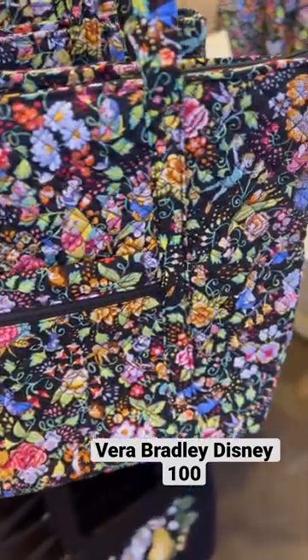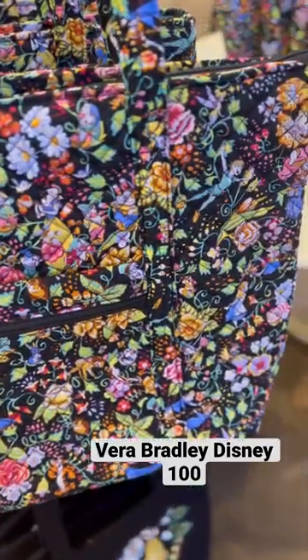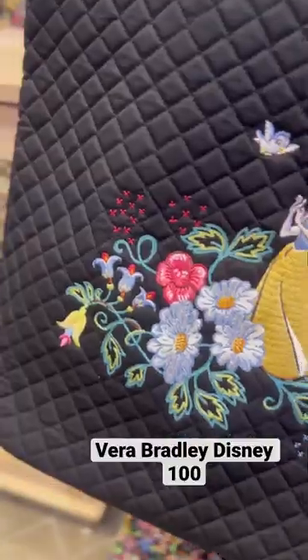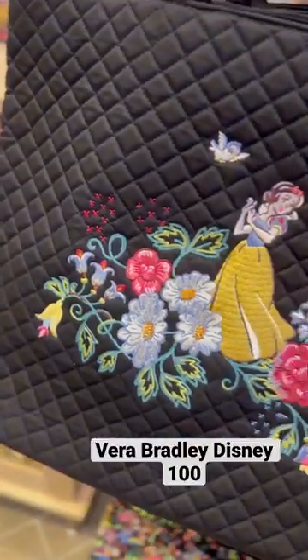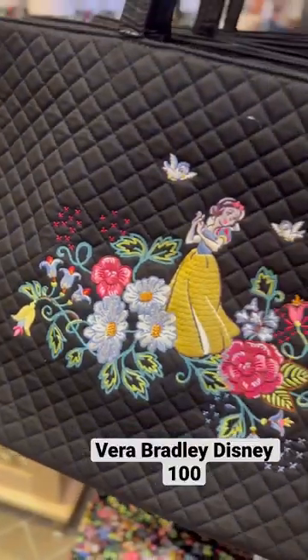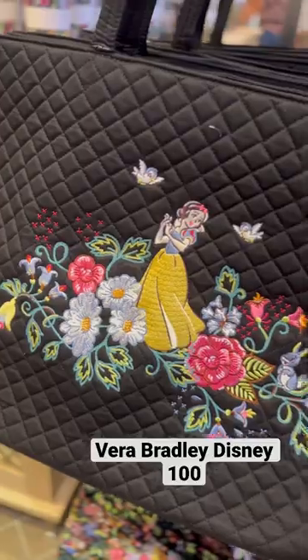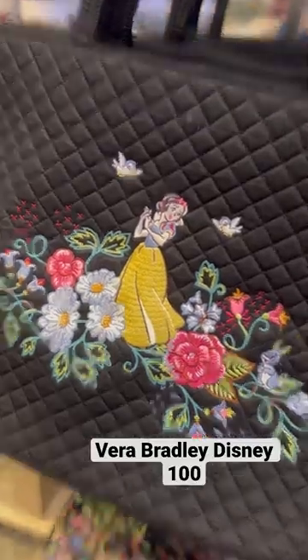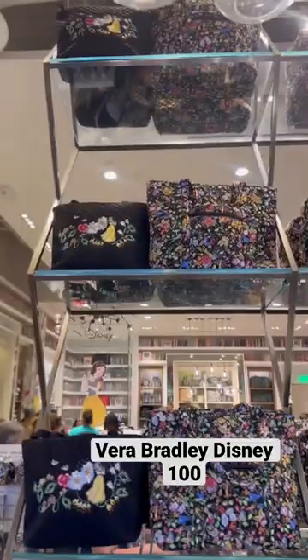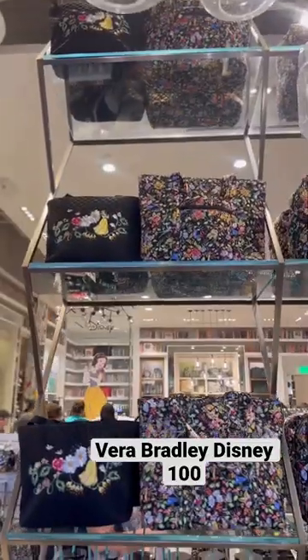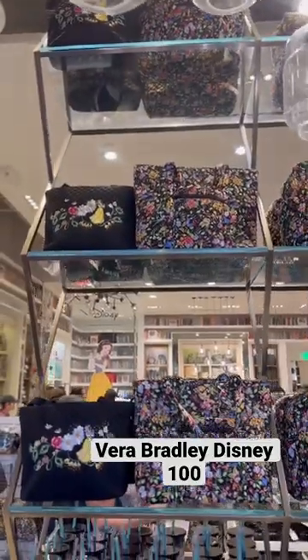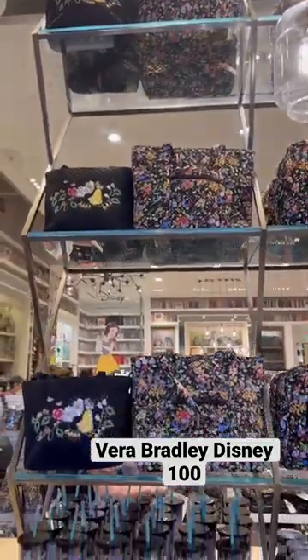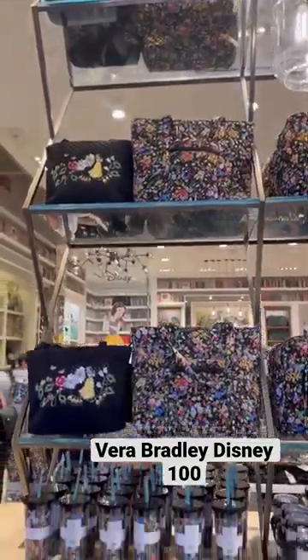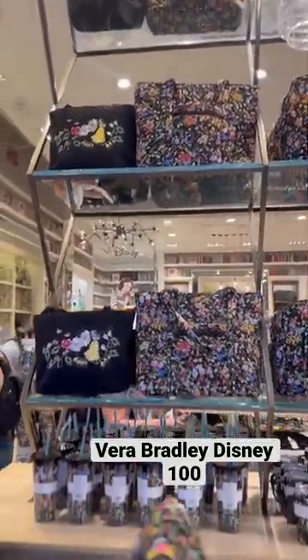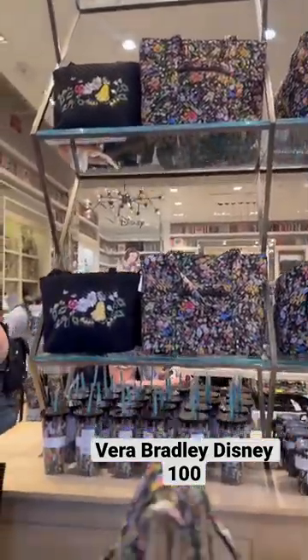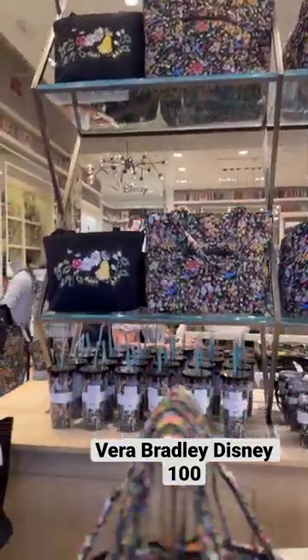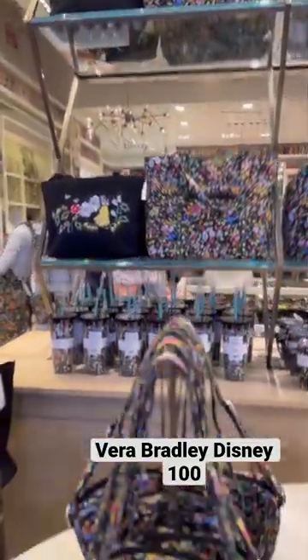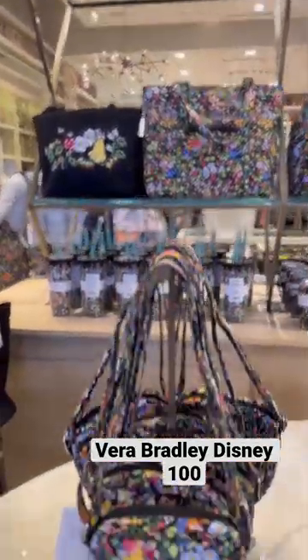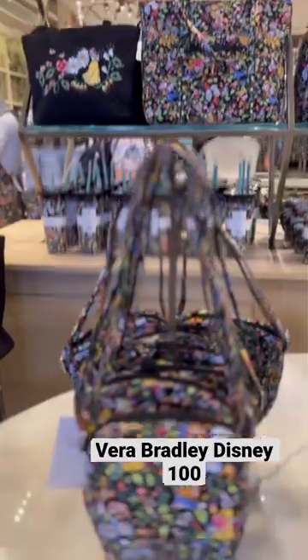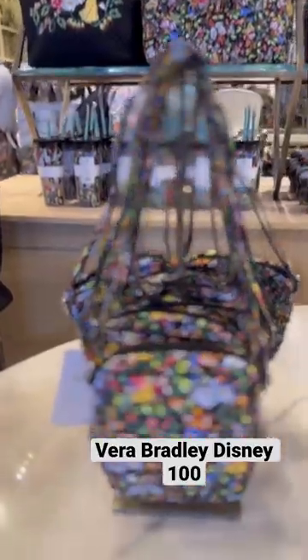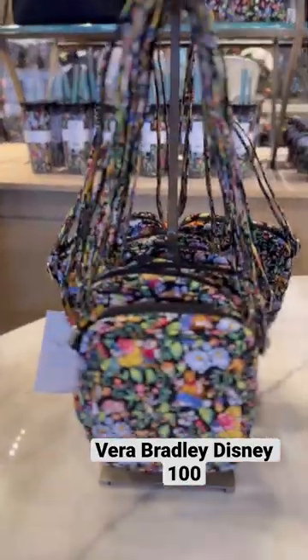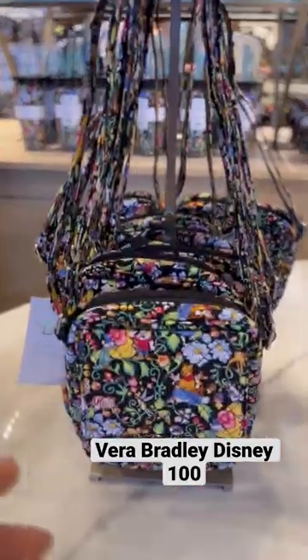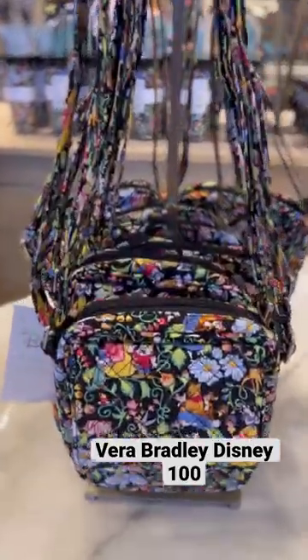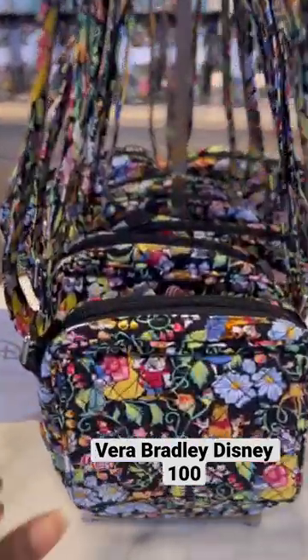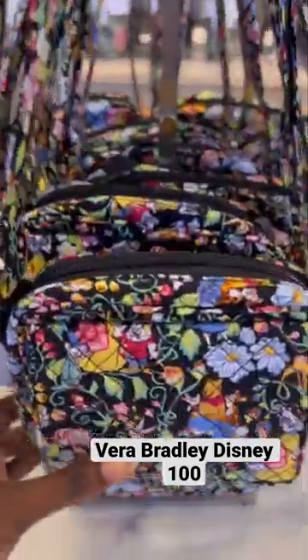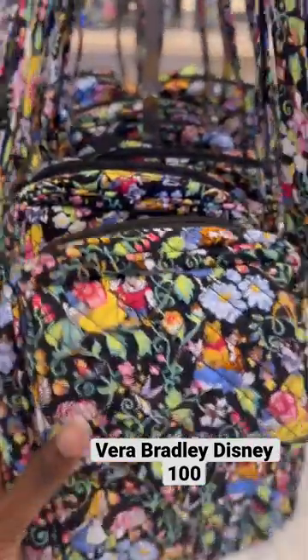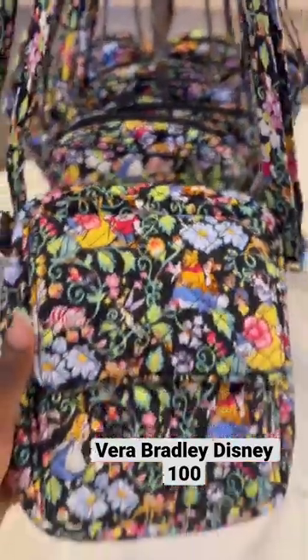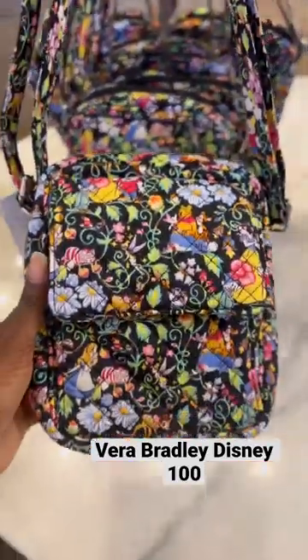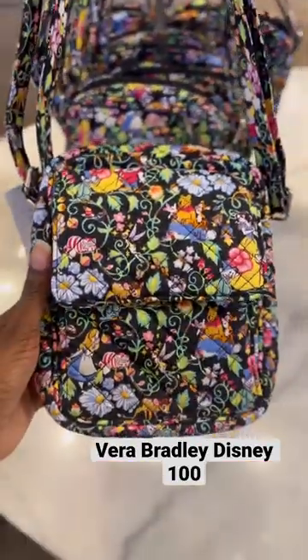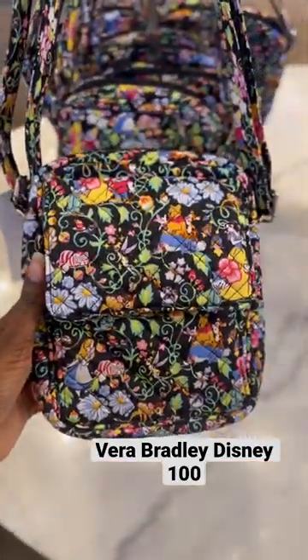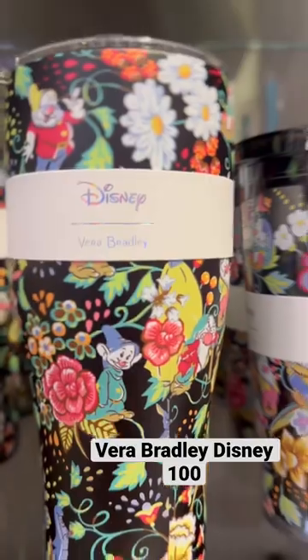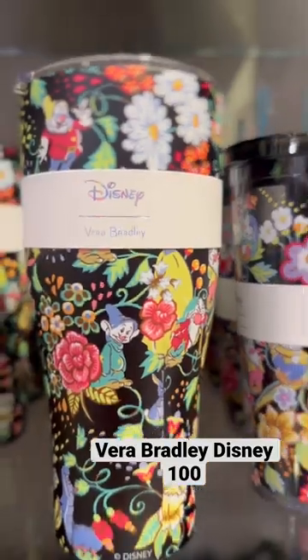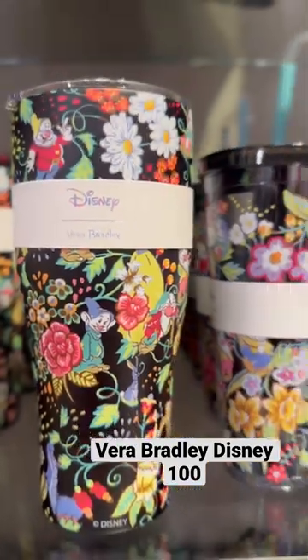I'm obsessed with the print because it pays homage to so many classic characters like Snow White, the Seven Dwarfs, Alice in Wonderland, Winnie the Pooh, and even Peter Pan and Tink — you will find them throughout the prints.